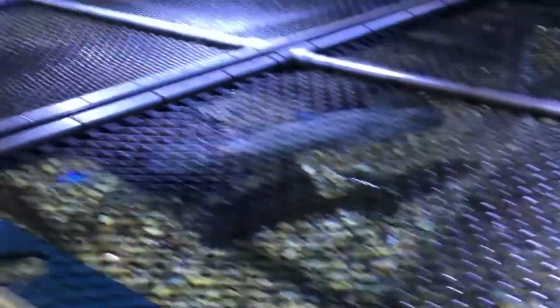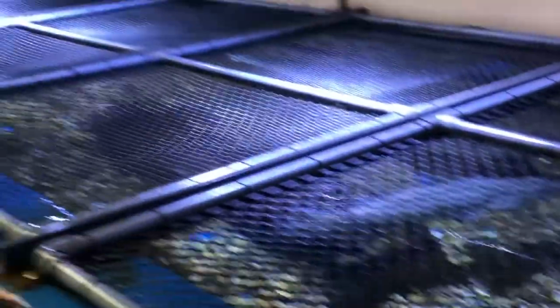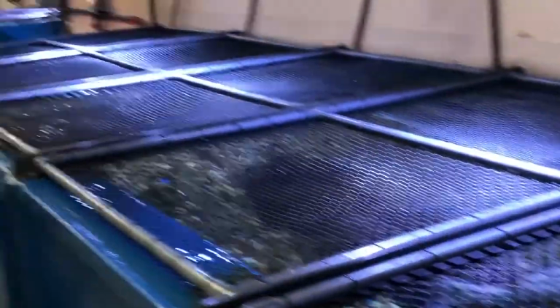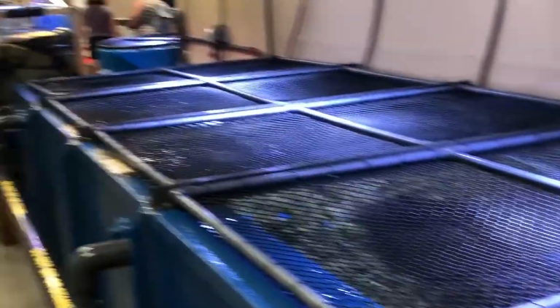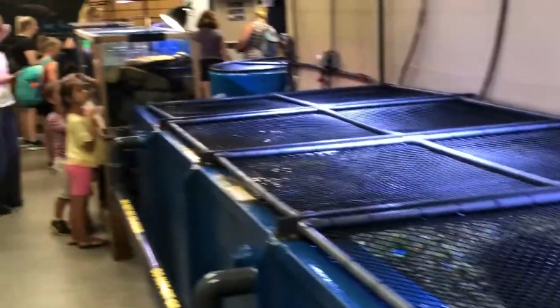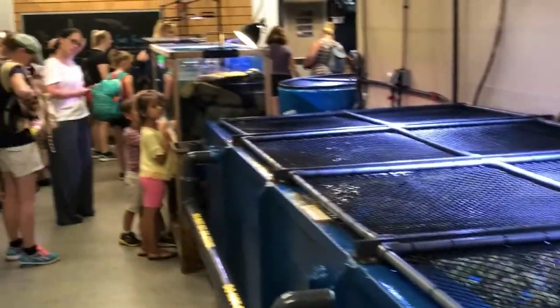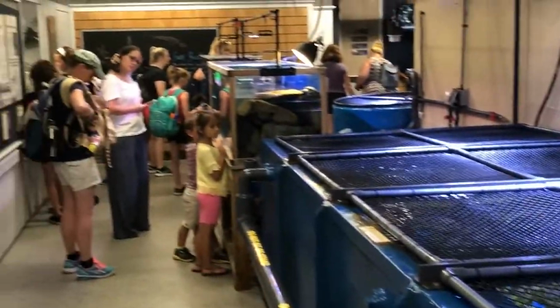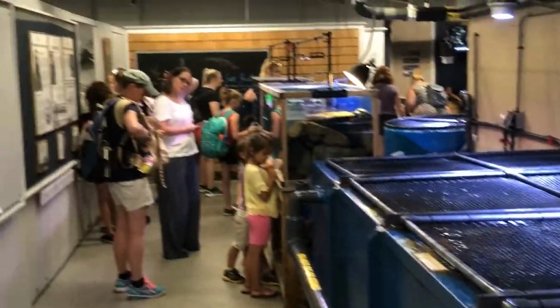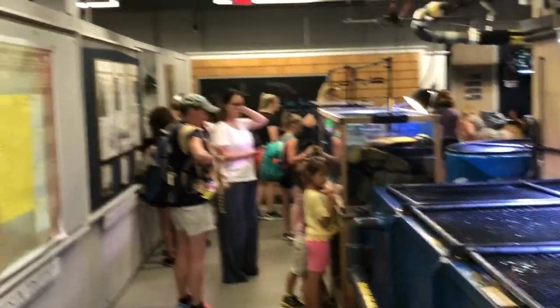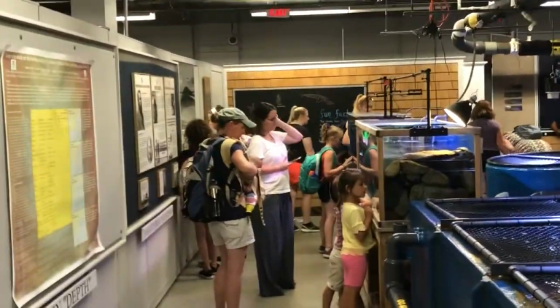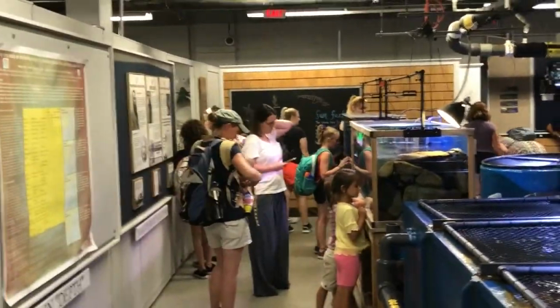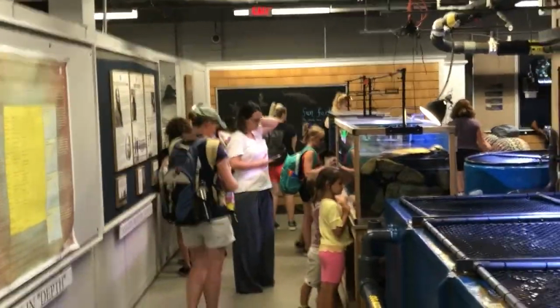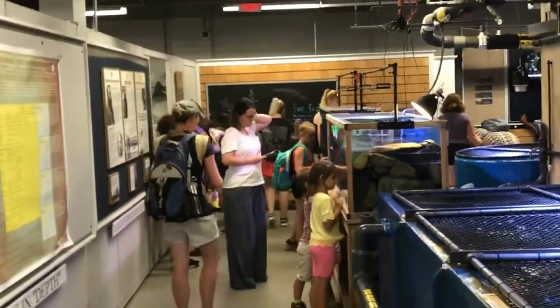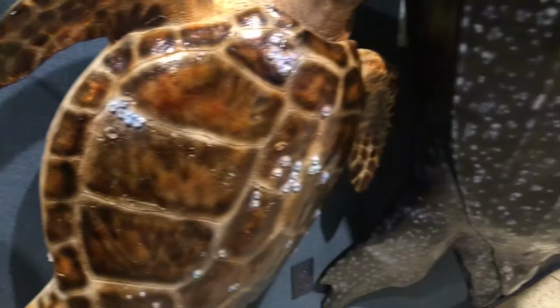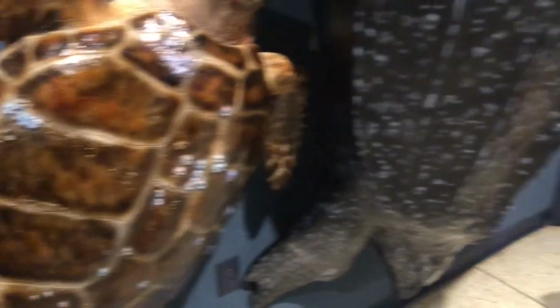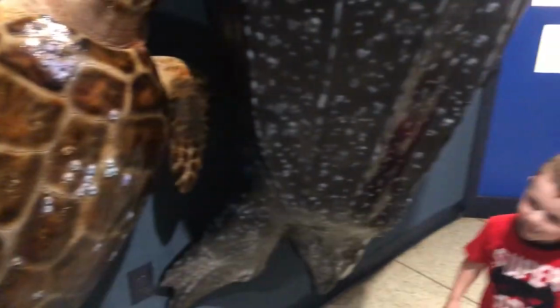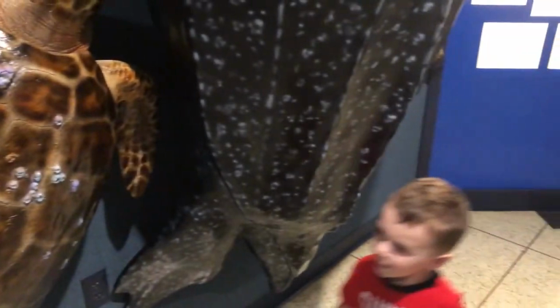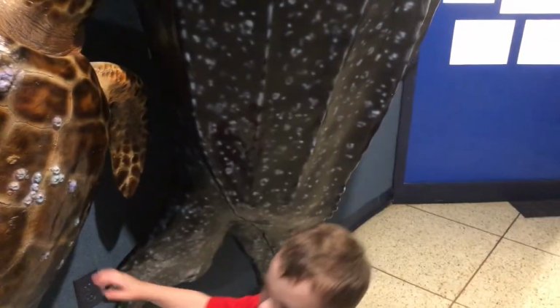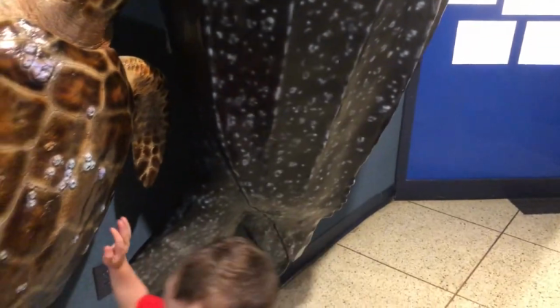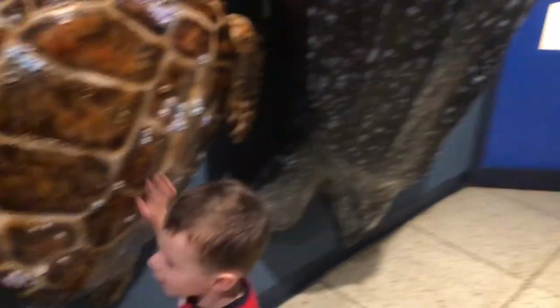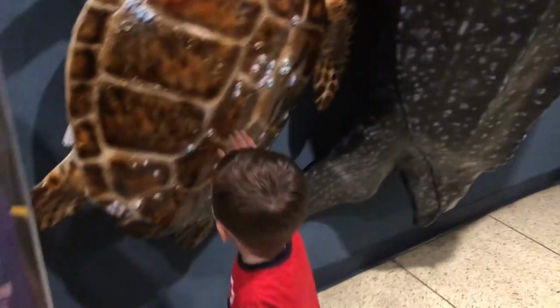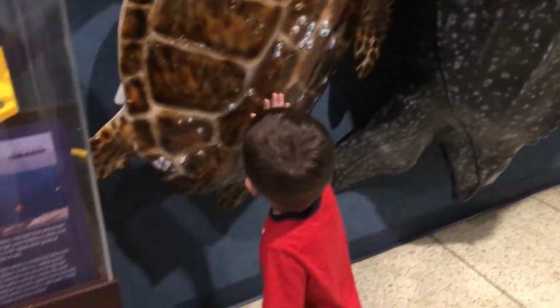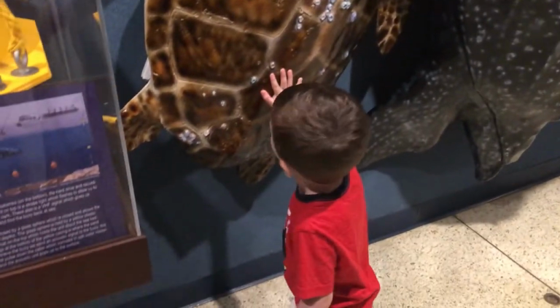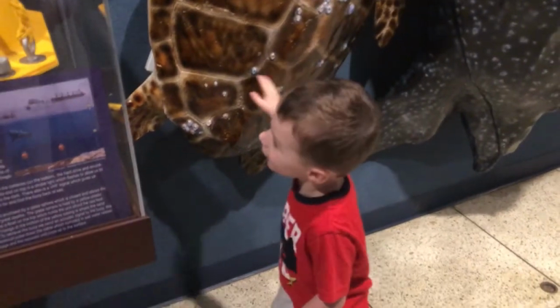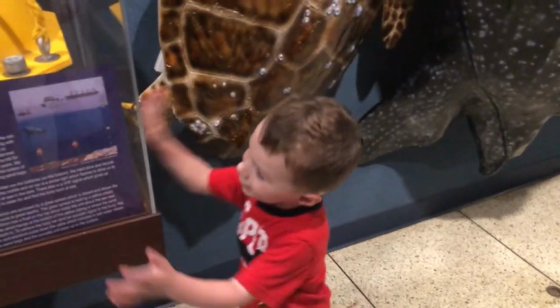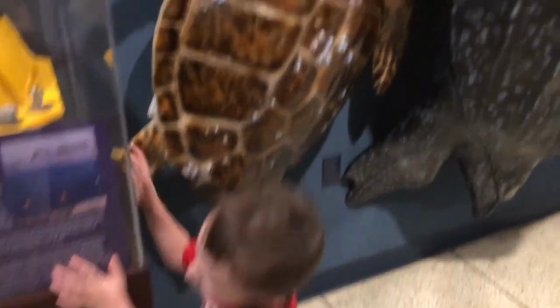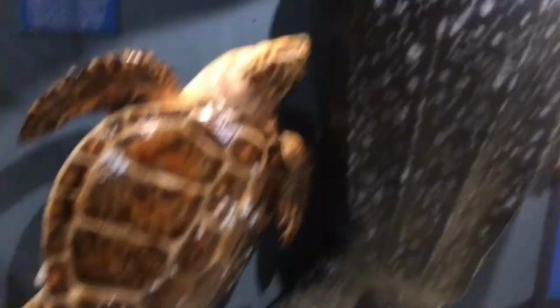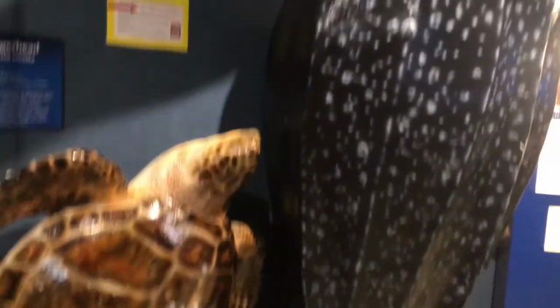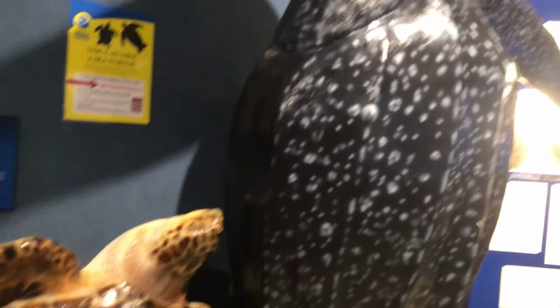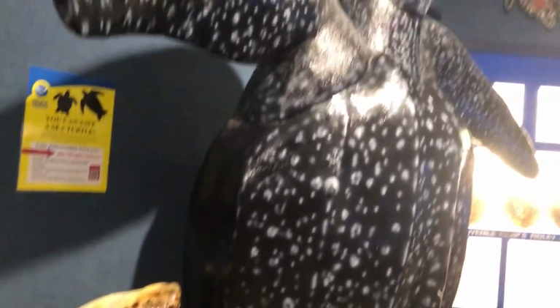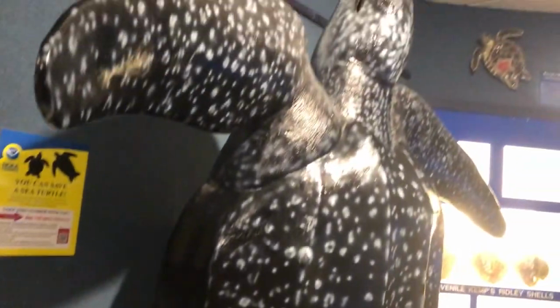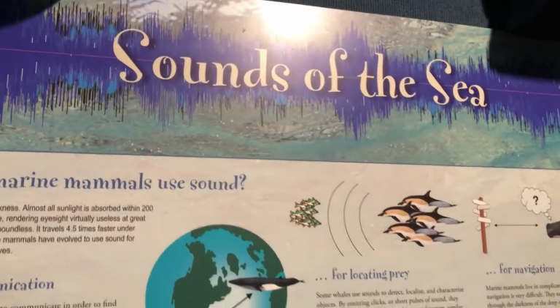There's also a touch tank on the upper level, but on busy days you'll have to get in line as that's definitely the main attraction. Not only can you learn a ton about the local wildlife and community...